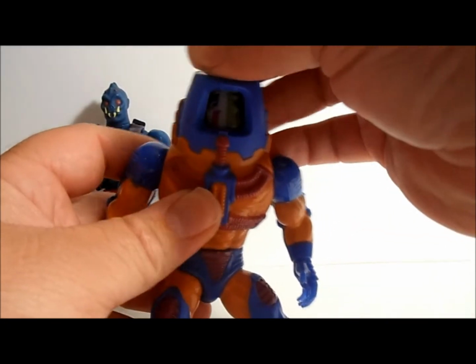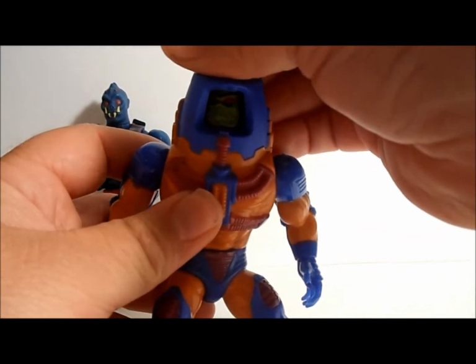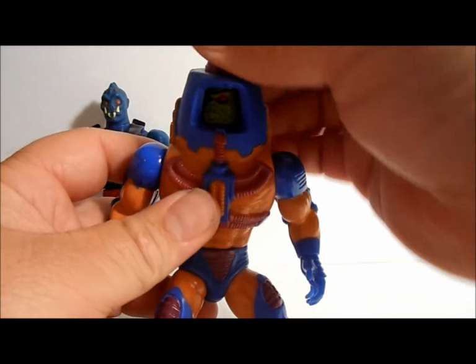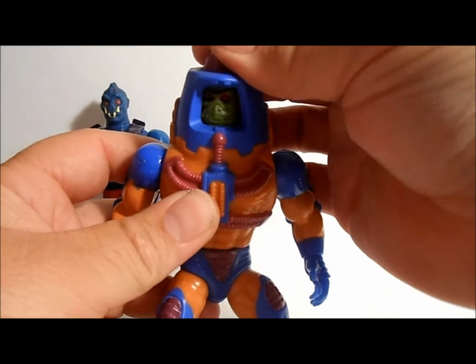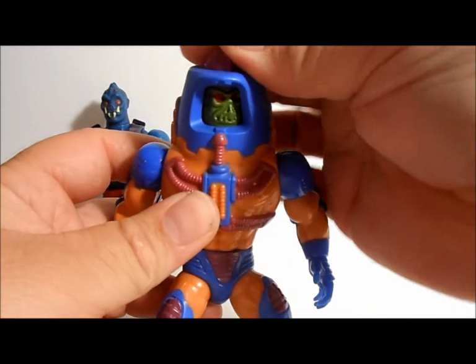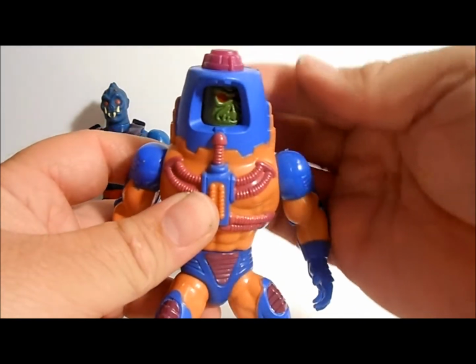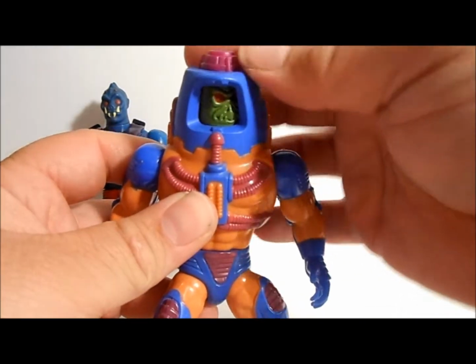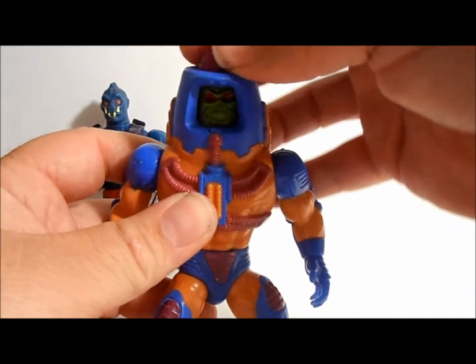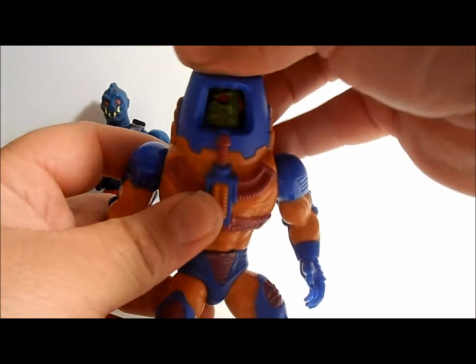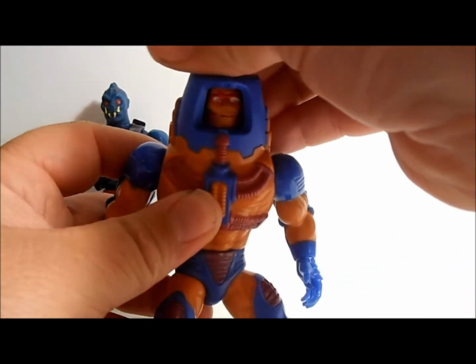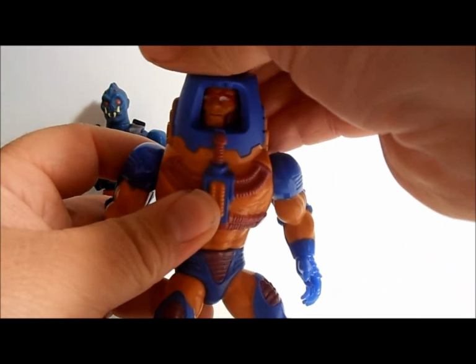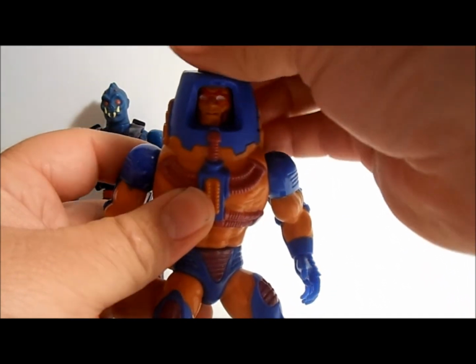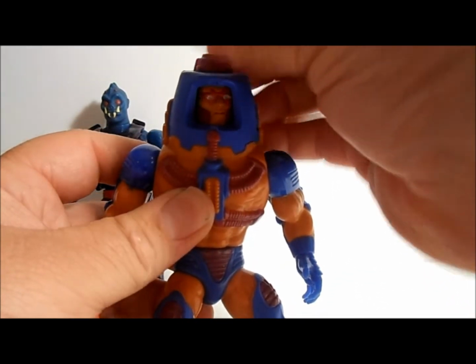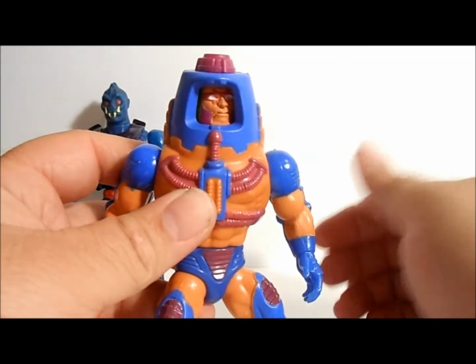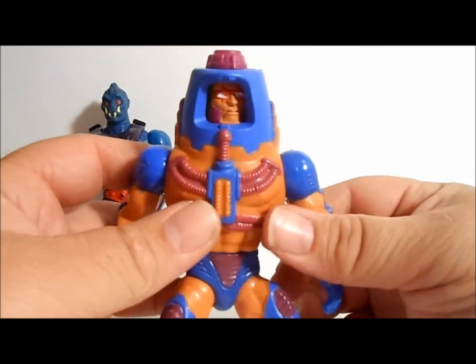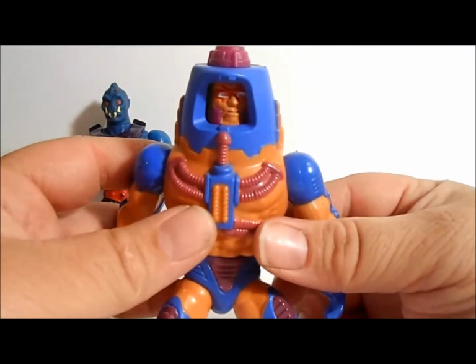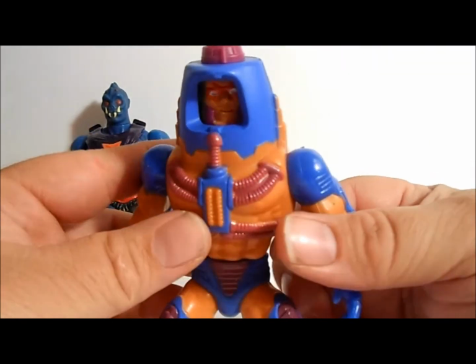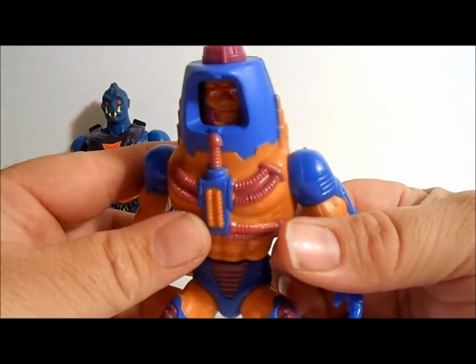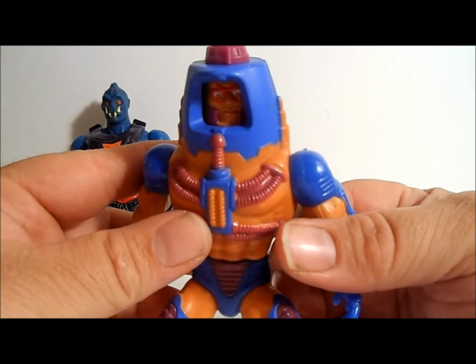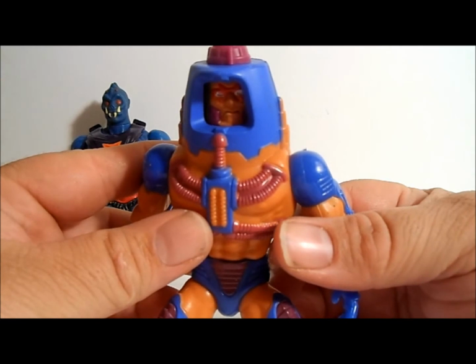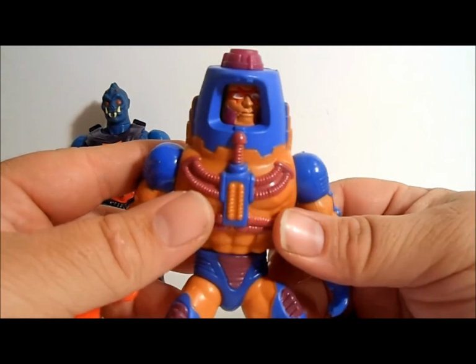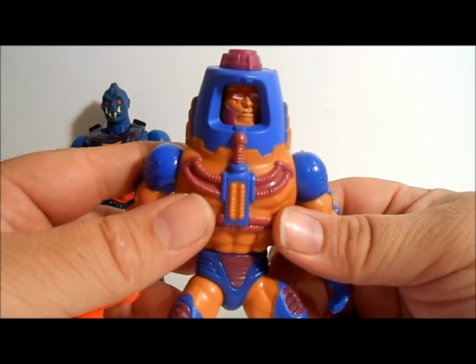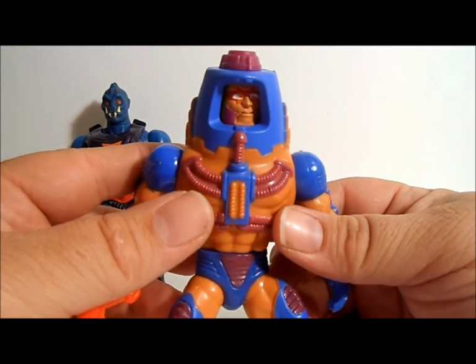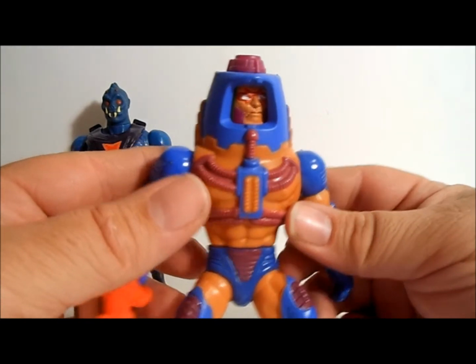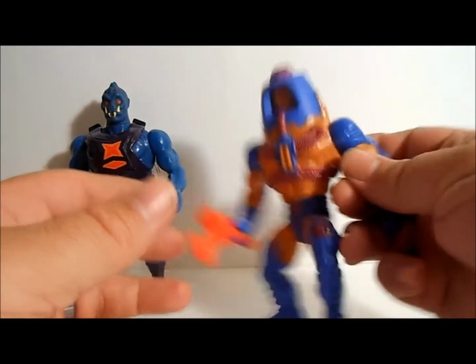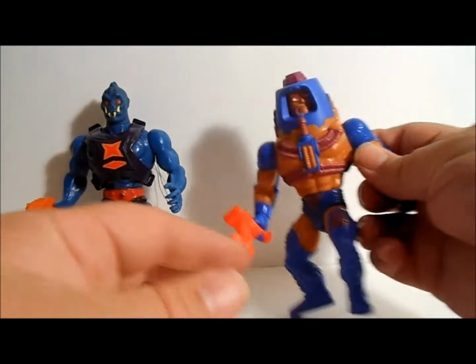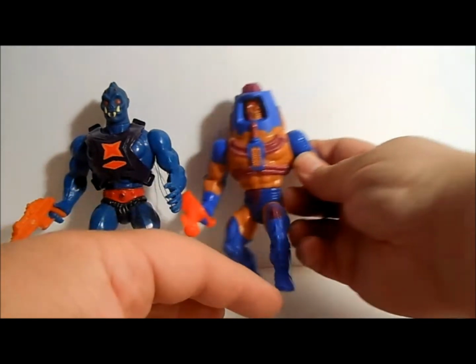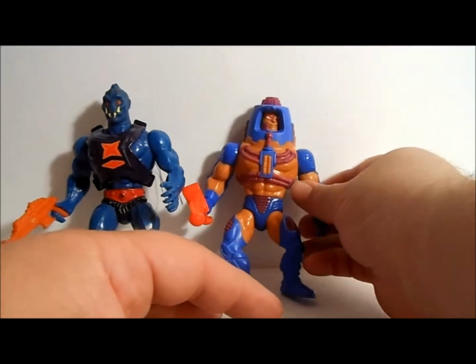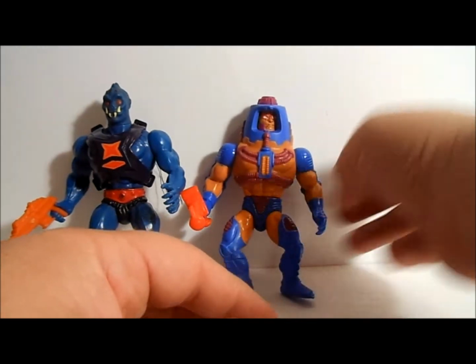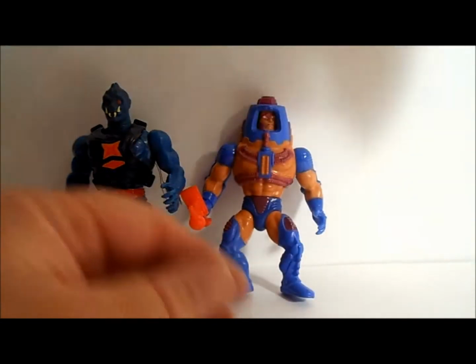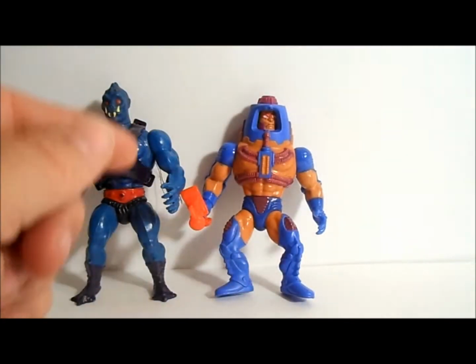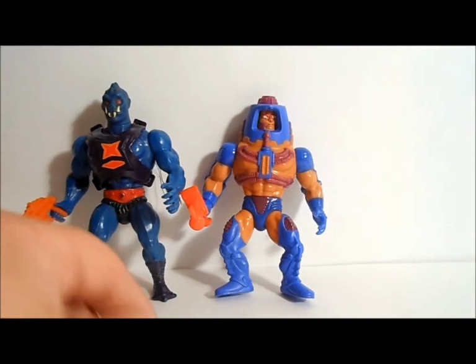Next up, Many Faces — named that because he has many faces: a robot face, a monster face, a human face. Which one would you choose? I don't know, probably robot. Many Faces!